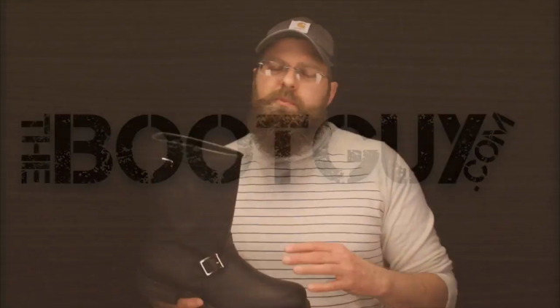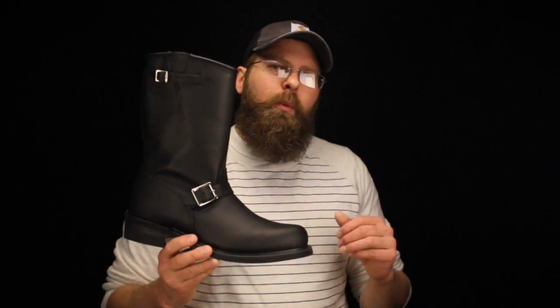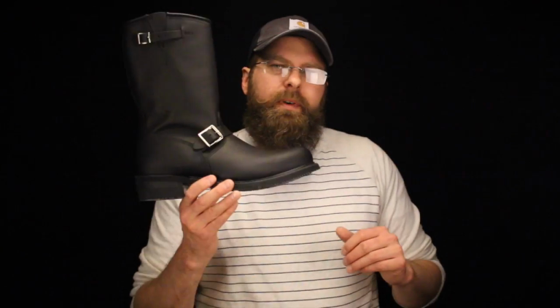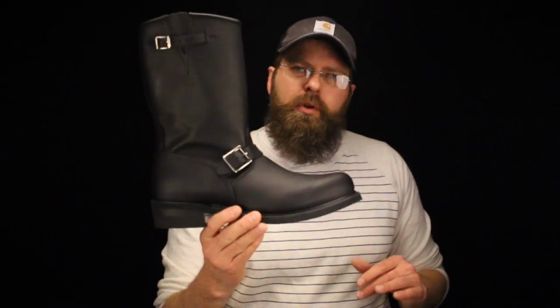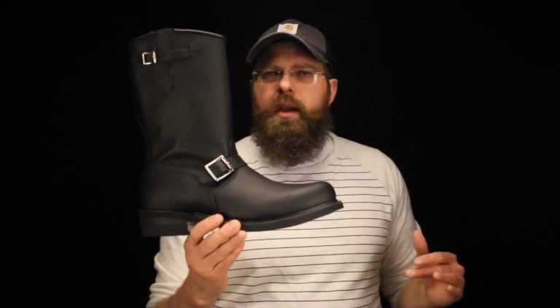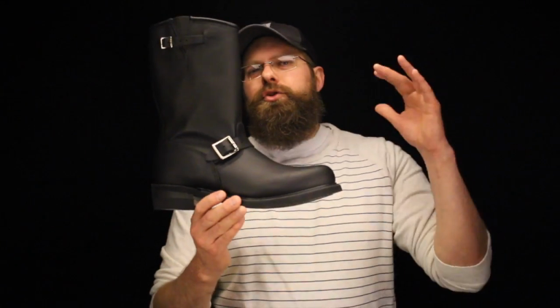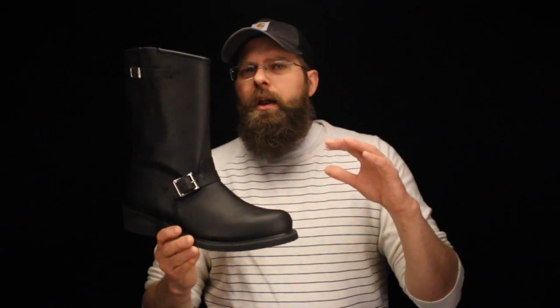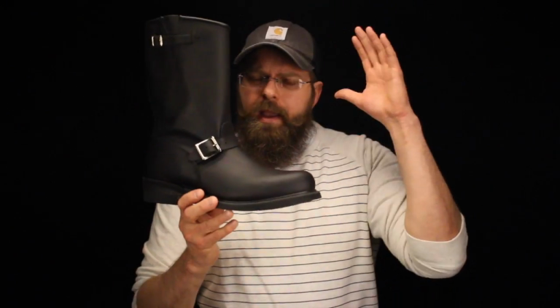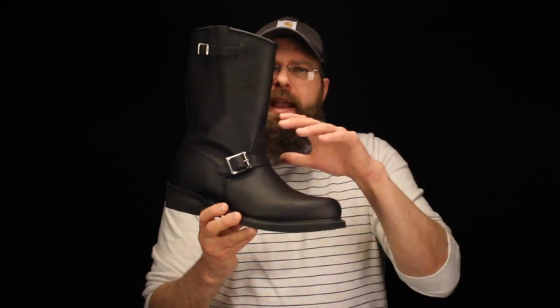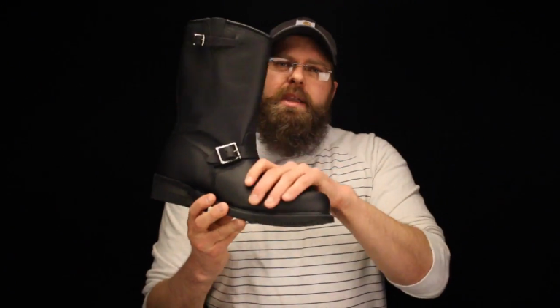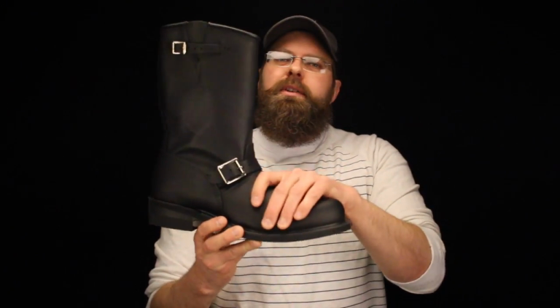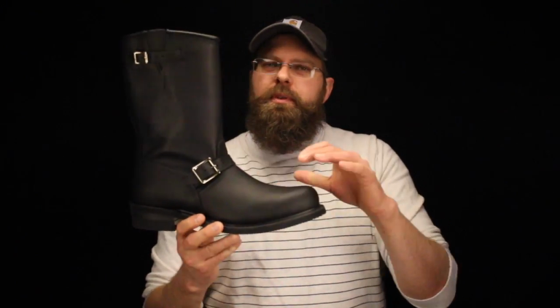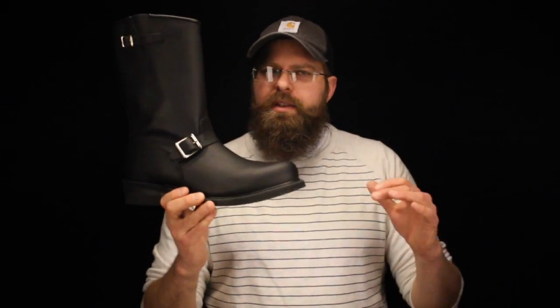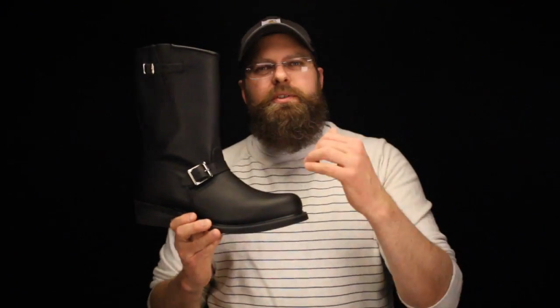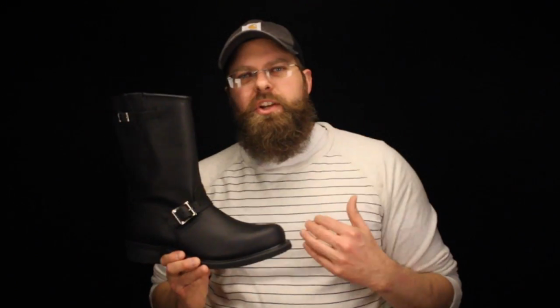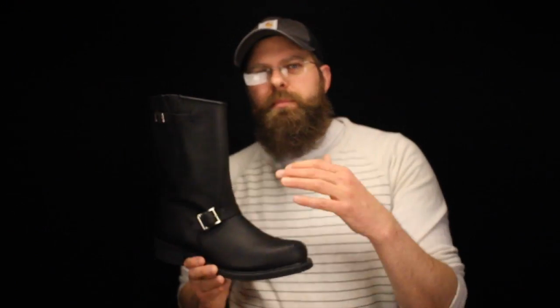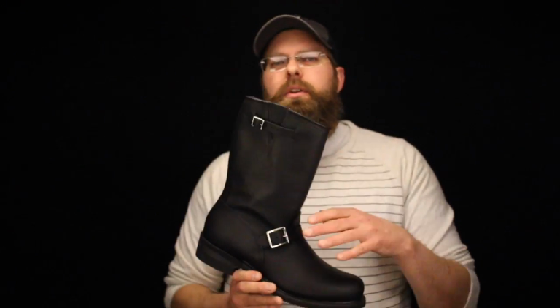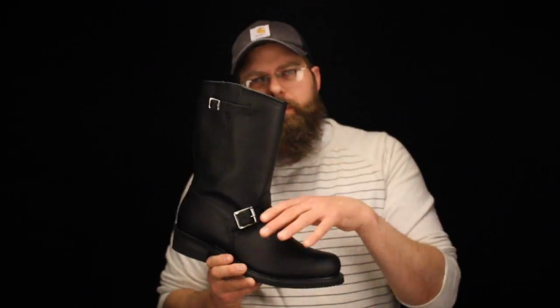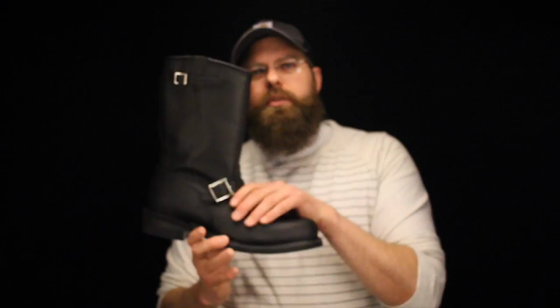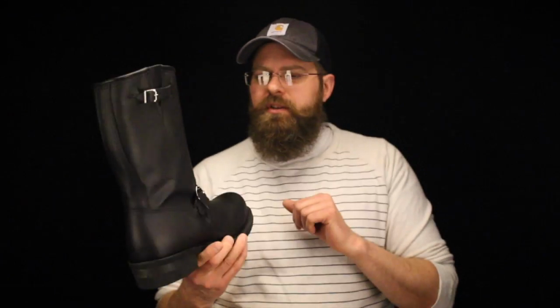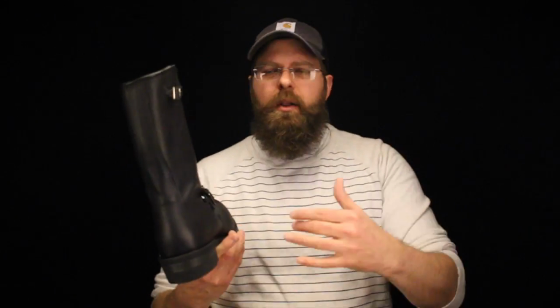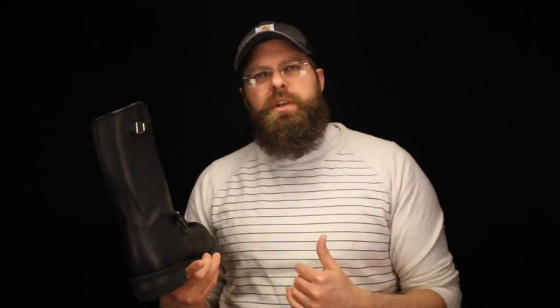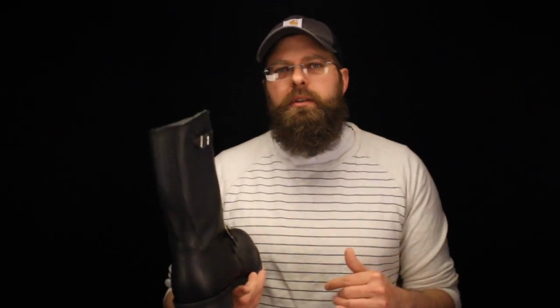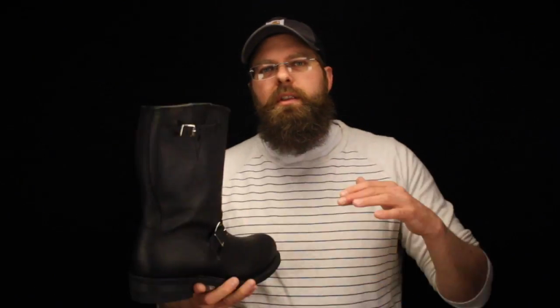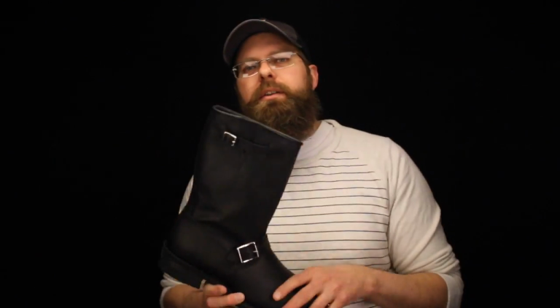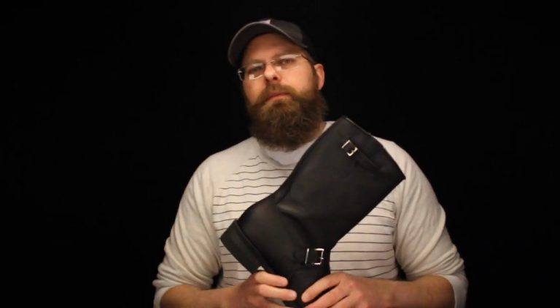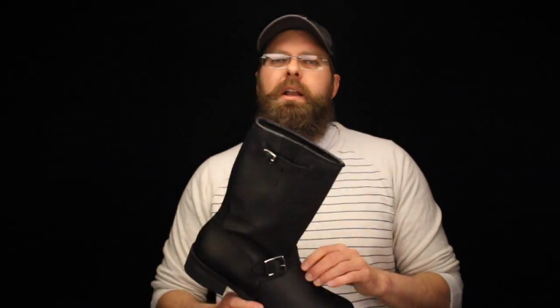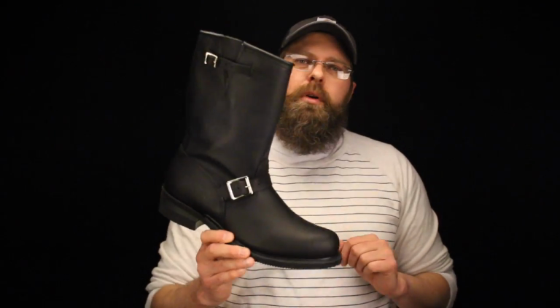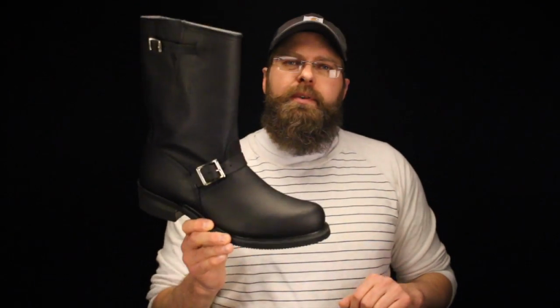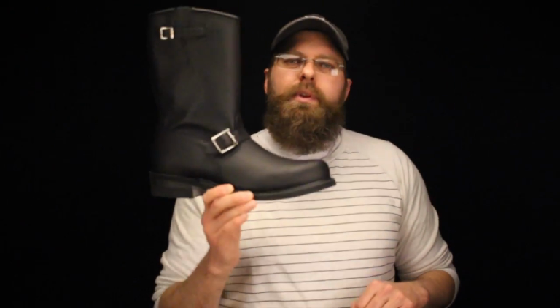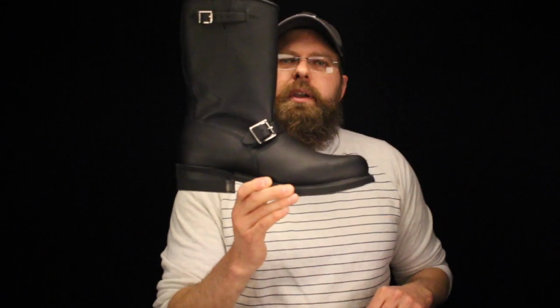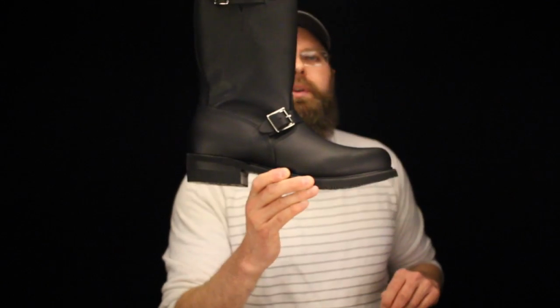These boots are not waterproof, and I guess you know that. So keep adding mink oil to this boot. As a personal suggestion from me to you, the more mink oil you put into this boot, the greasier it looks, the better it's going to perform, and the more of an everyday boot it will become for you.